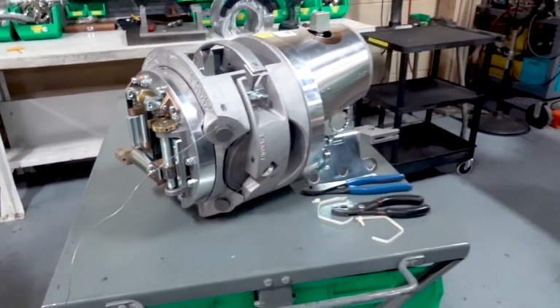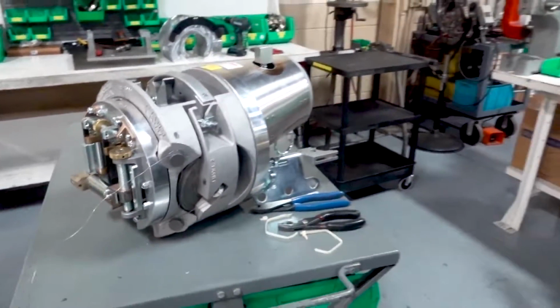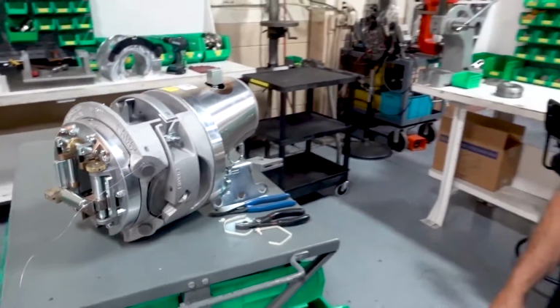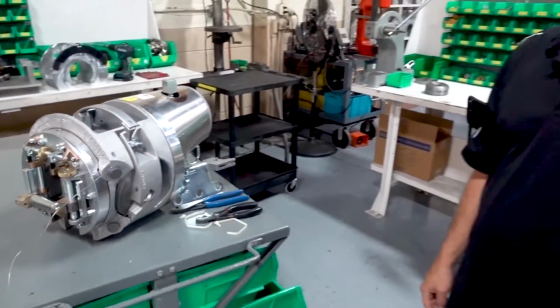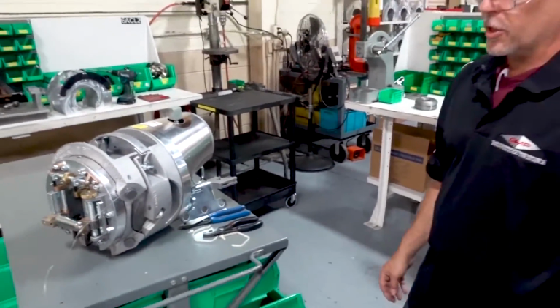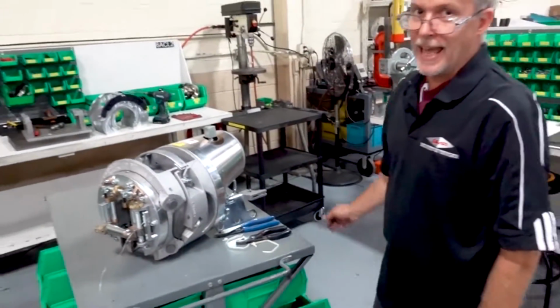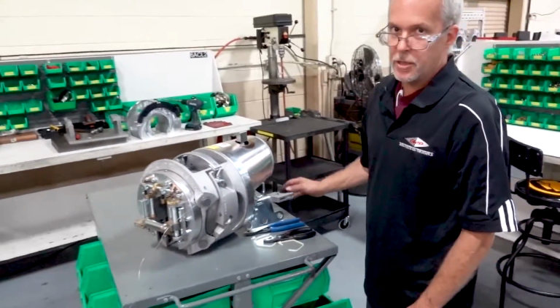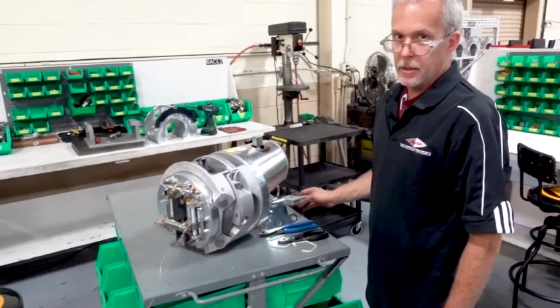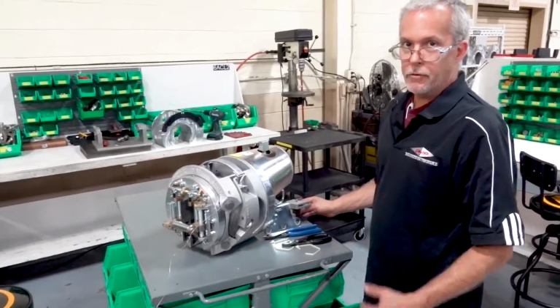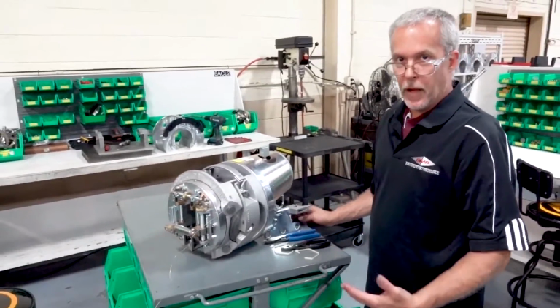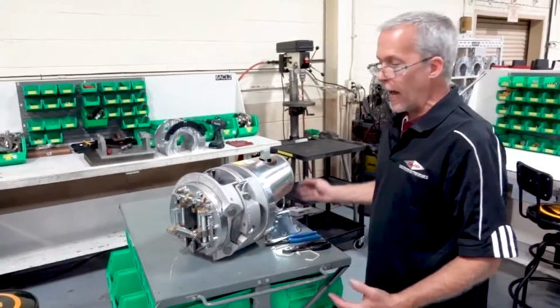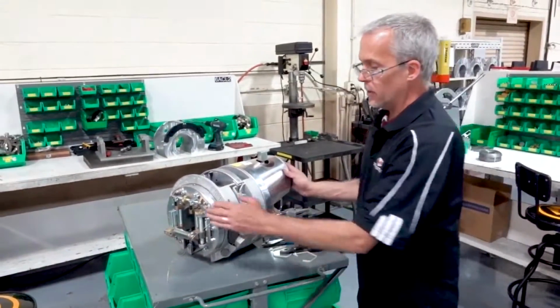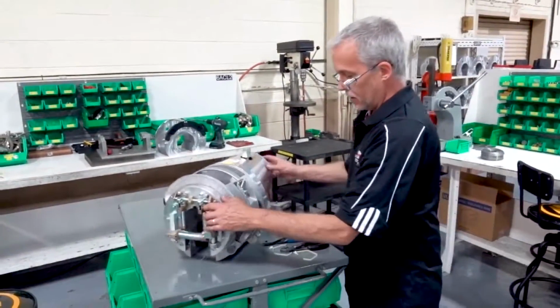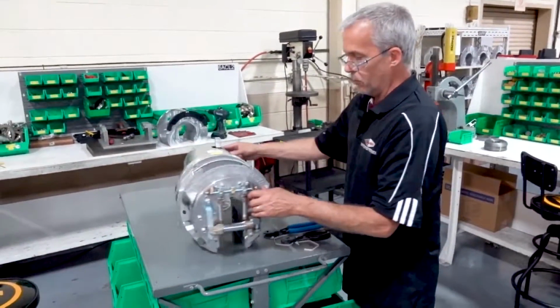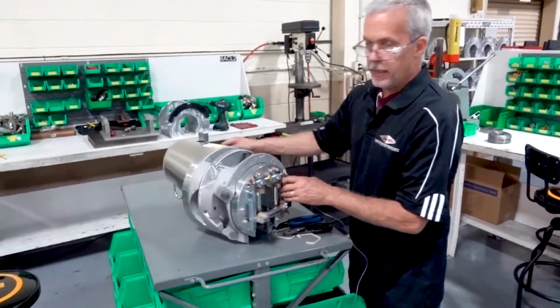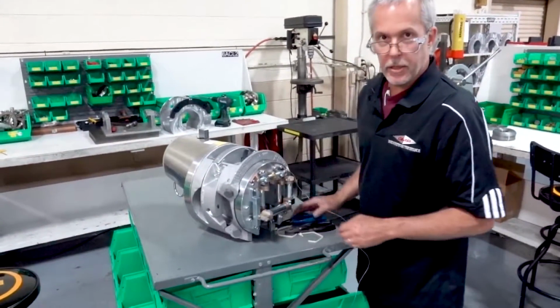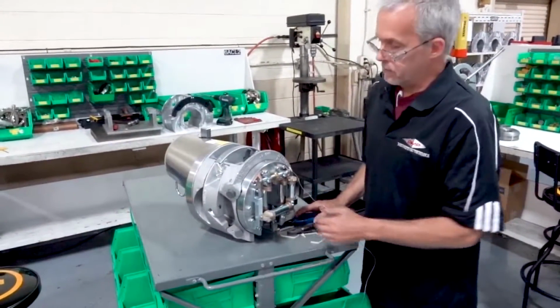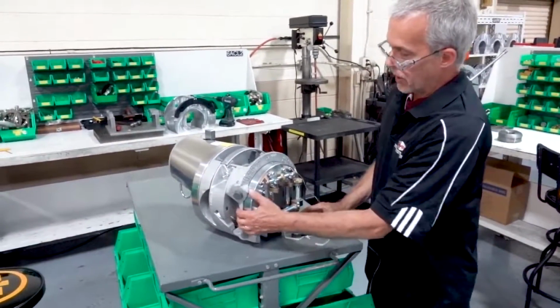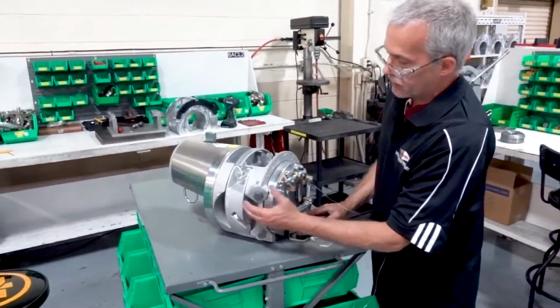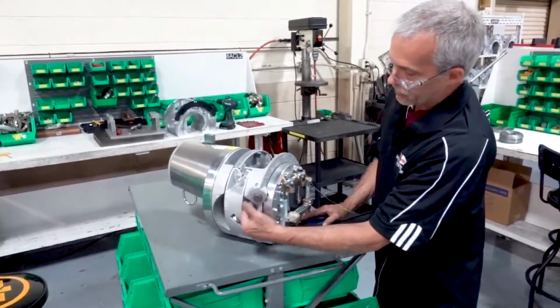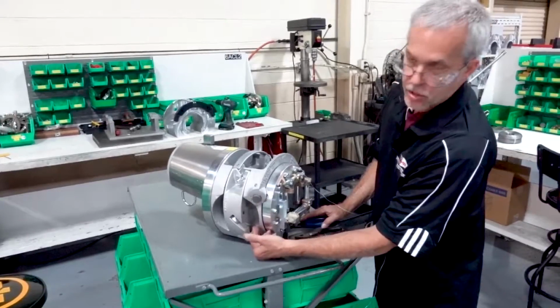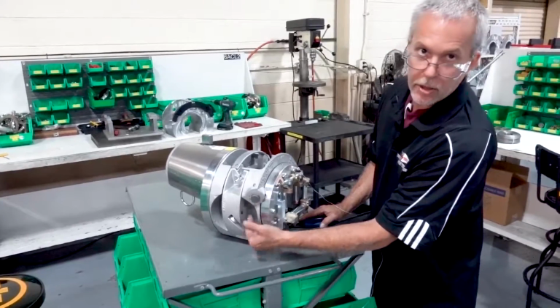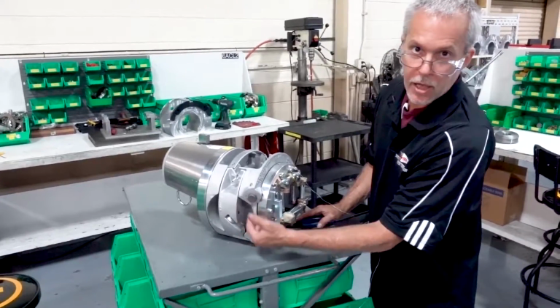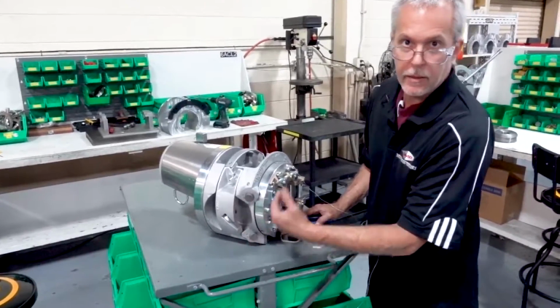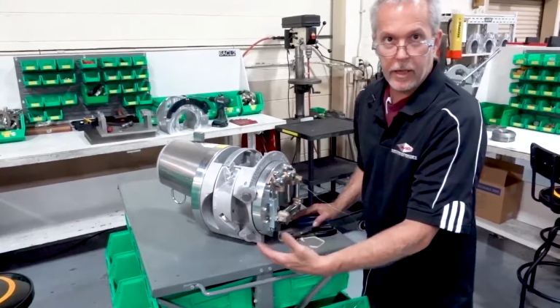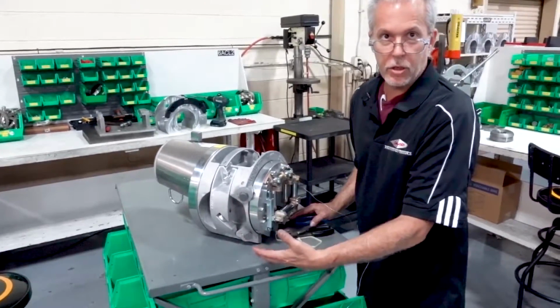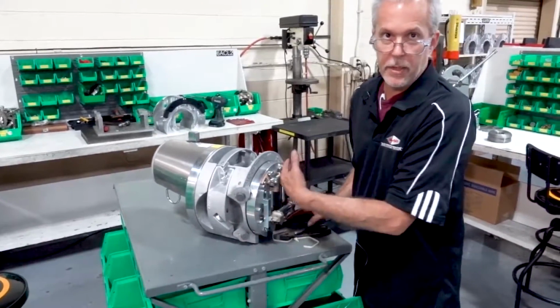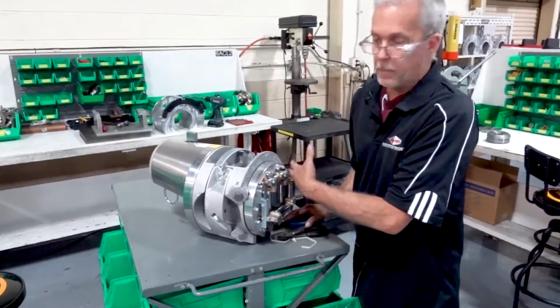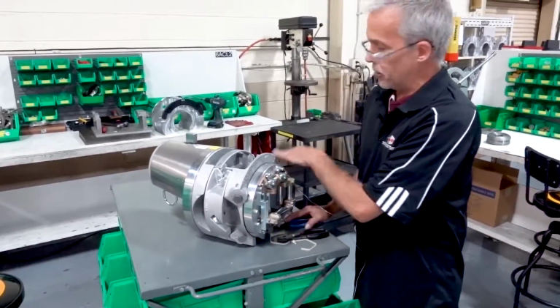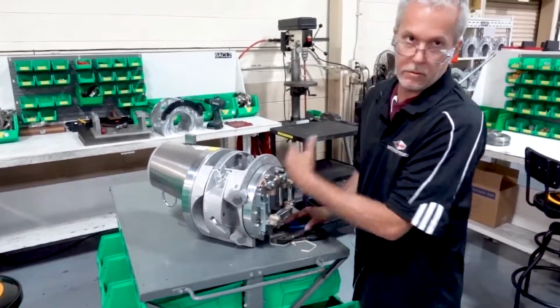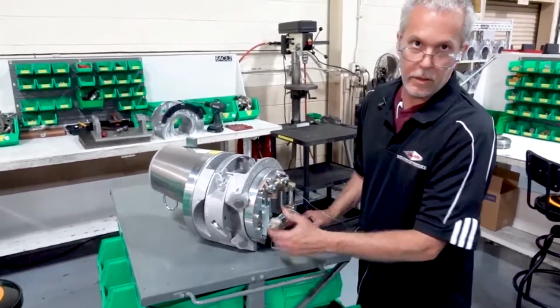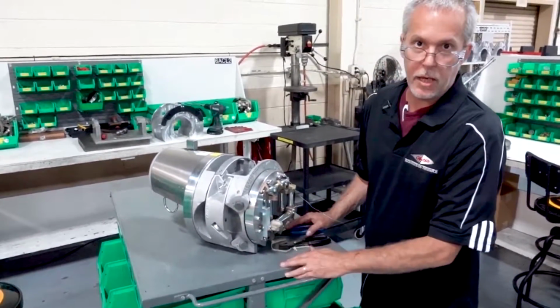And that's how you set up for a single lash. Now if you're going to double lash, you would repeat the same thing — everything is the same on the other side, and you just repeat the operation on the other side.